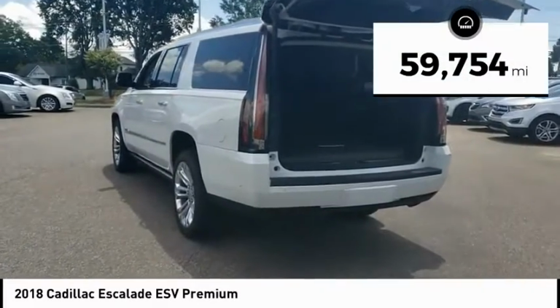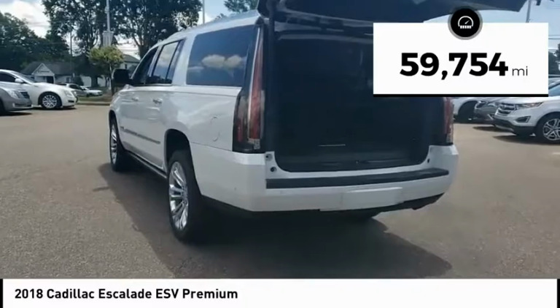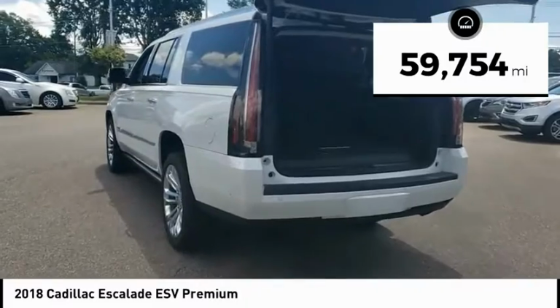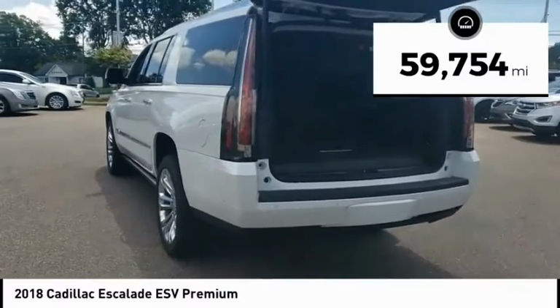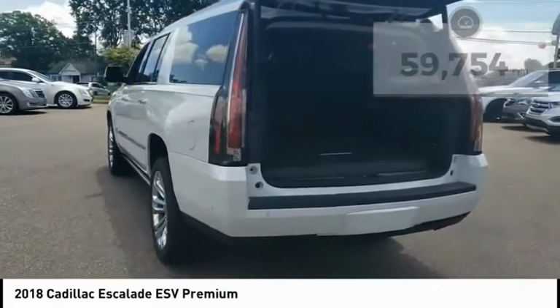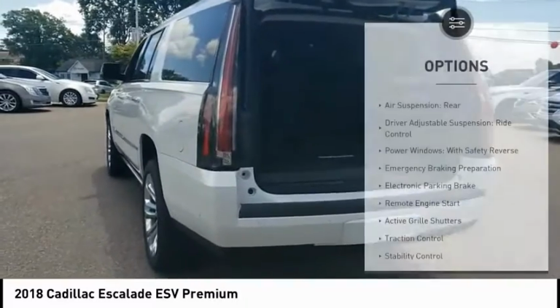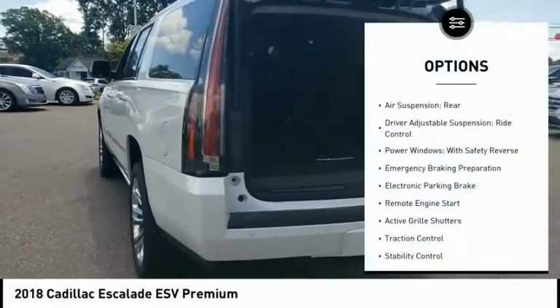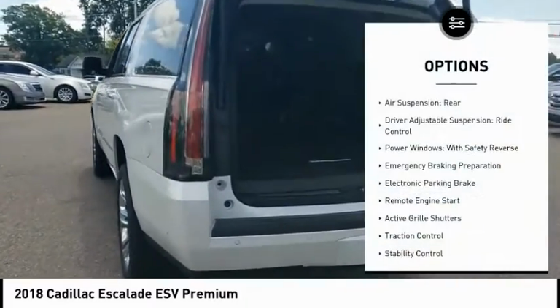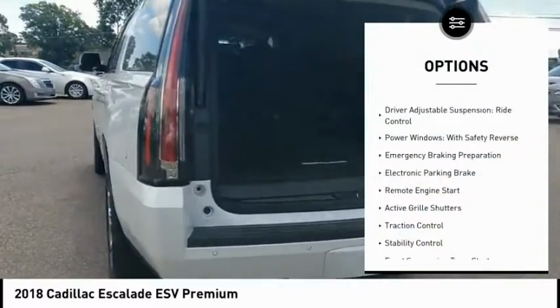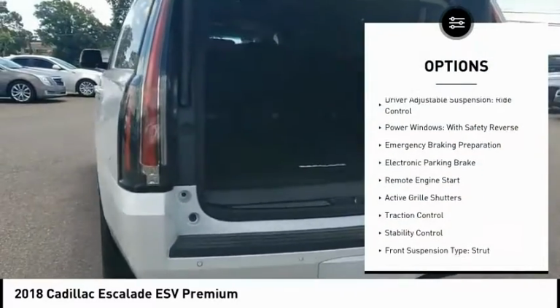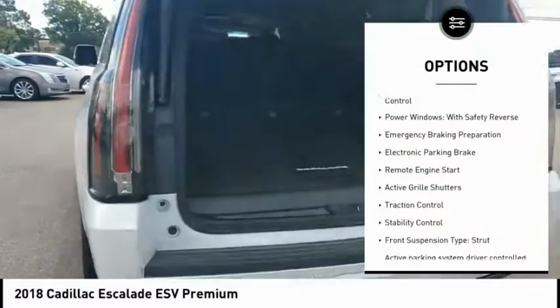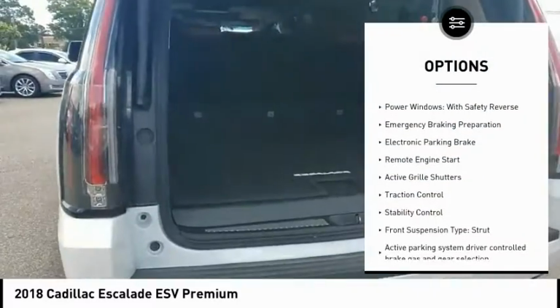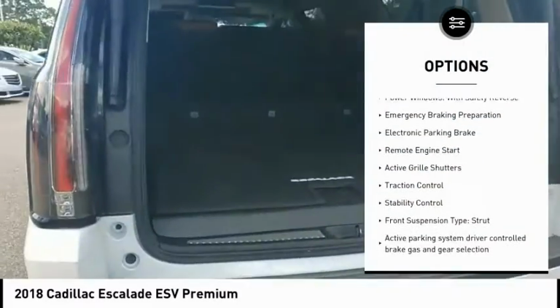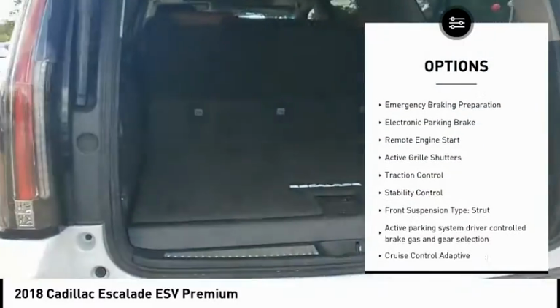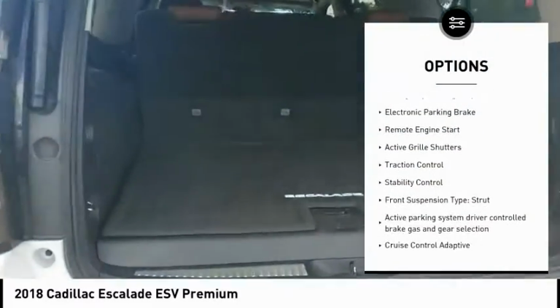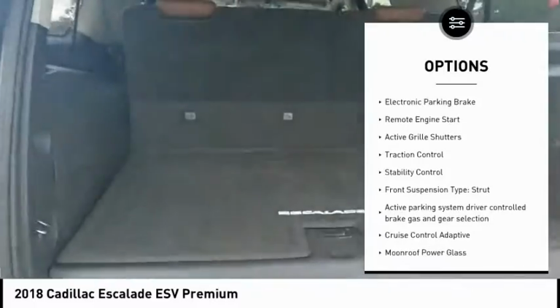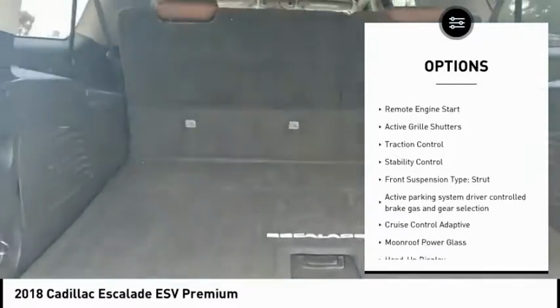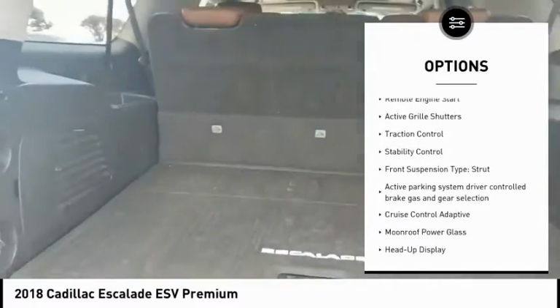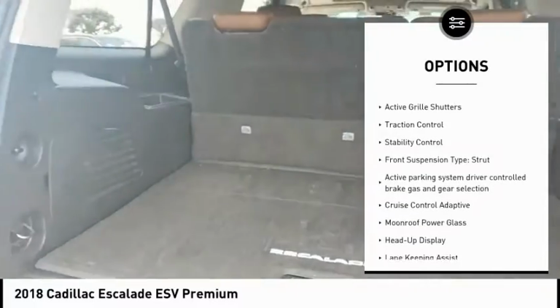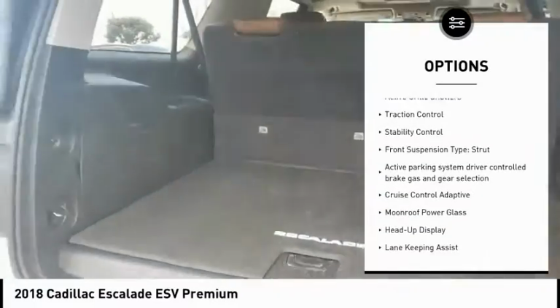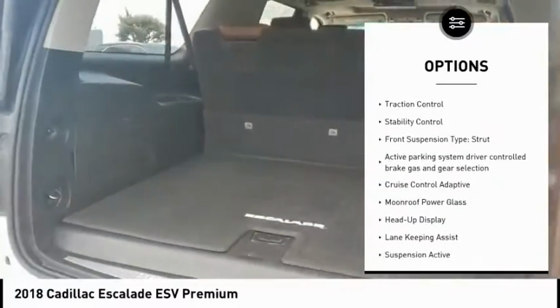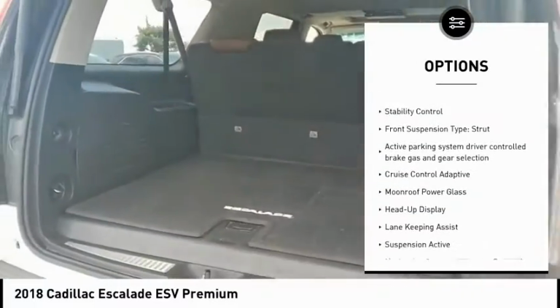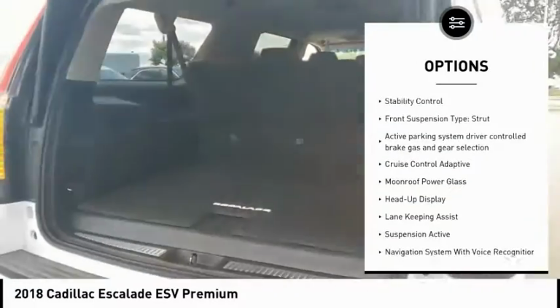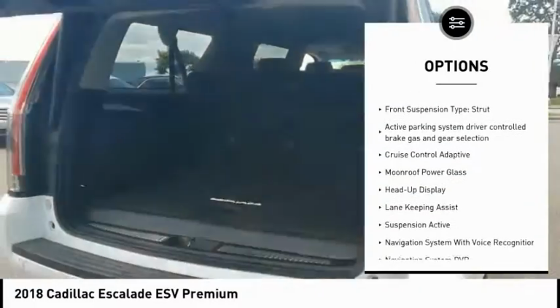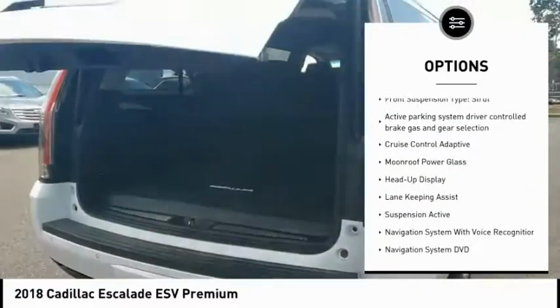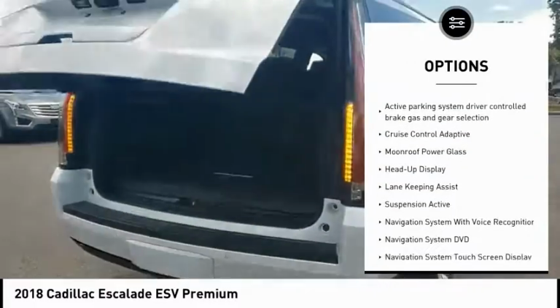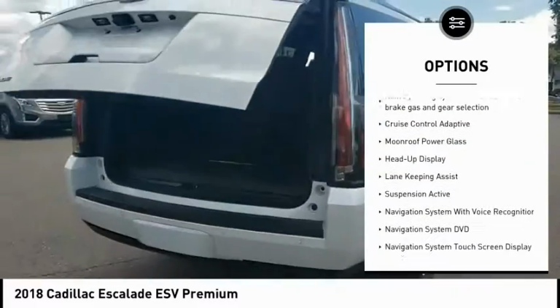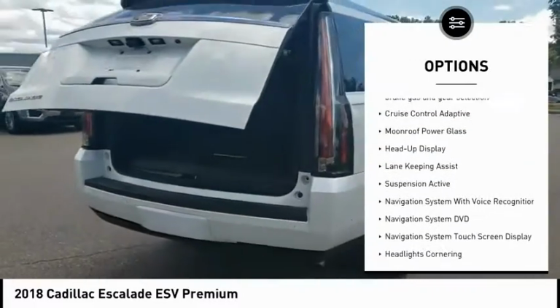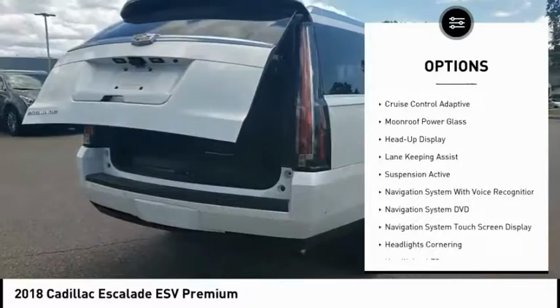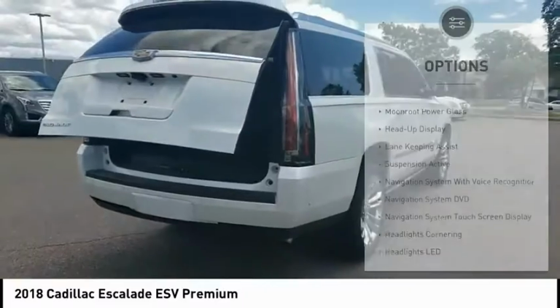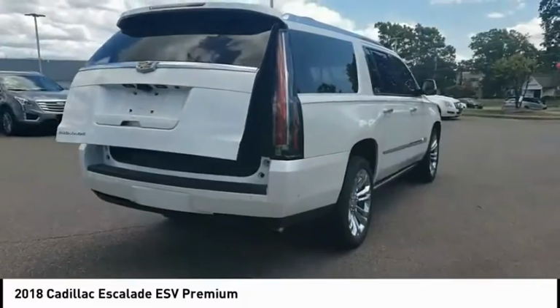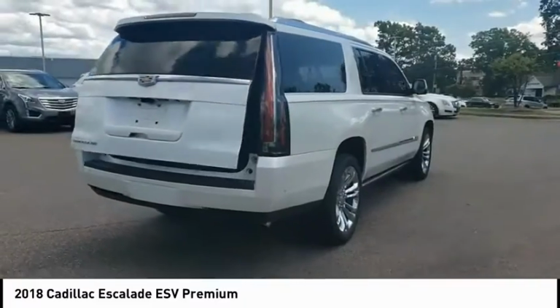Here are some of this vehicle's great options: air suspension rear, driver adjustable suspension, ride control, power windows with safety reverse, emergency braking preparation, and electronic parking brake.